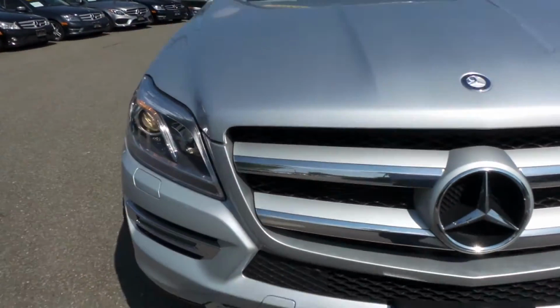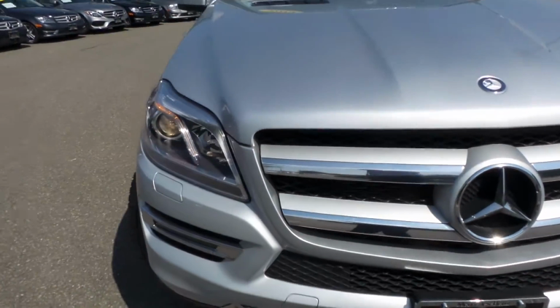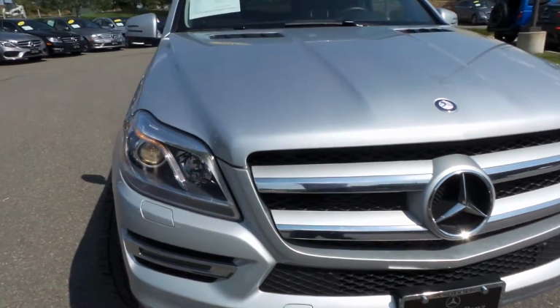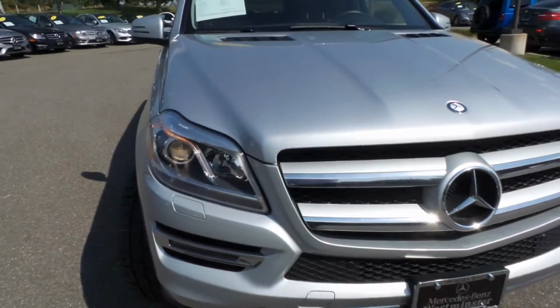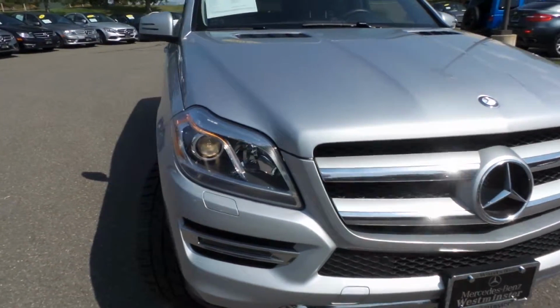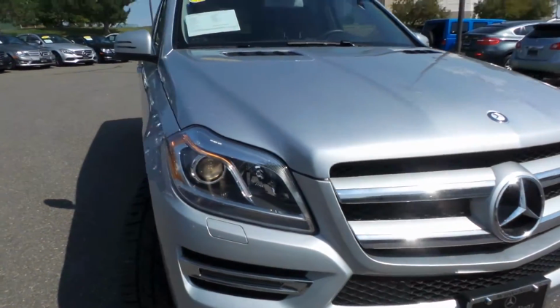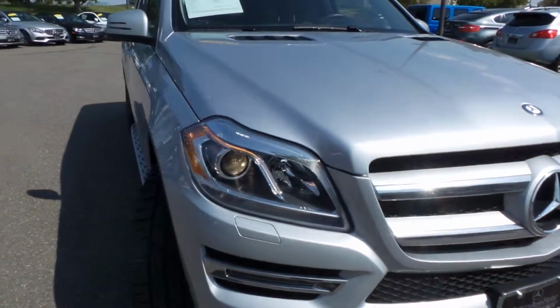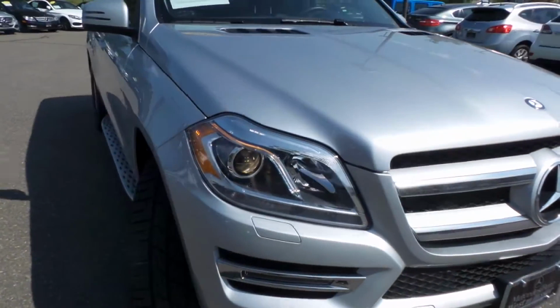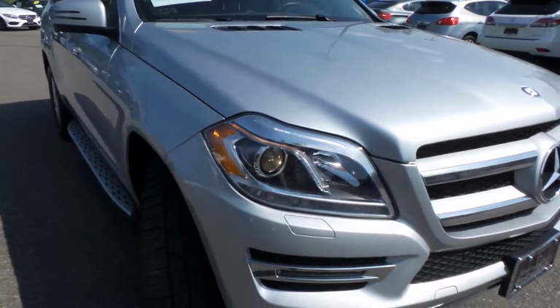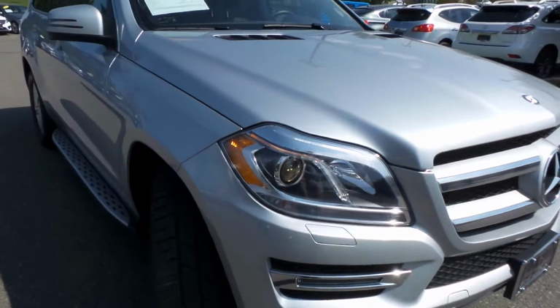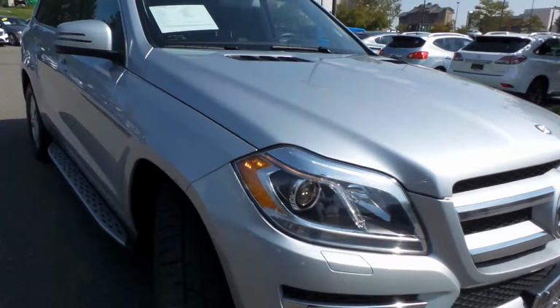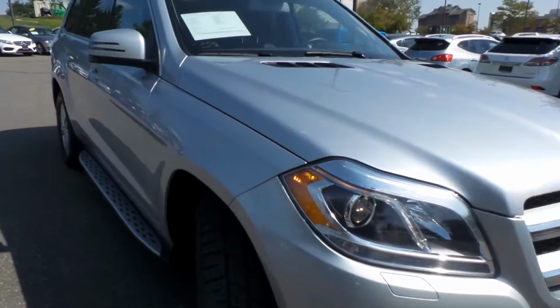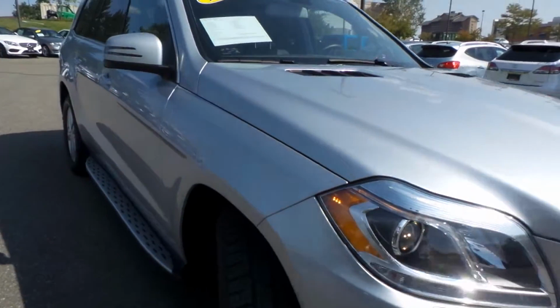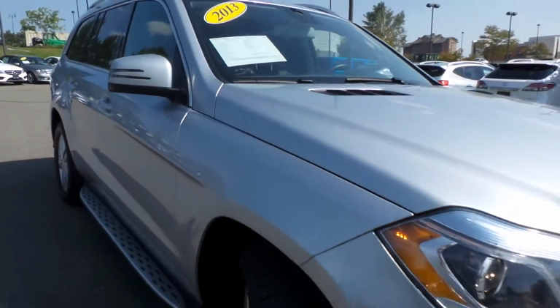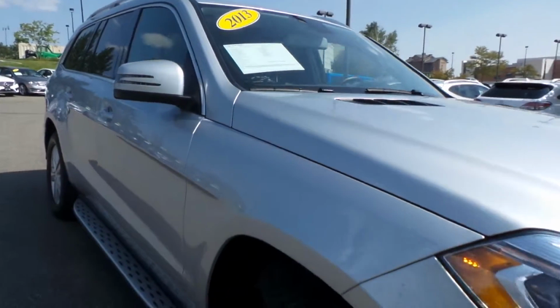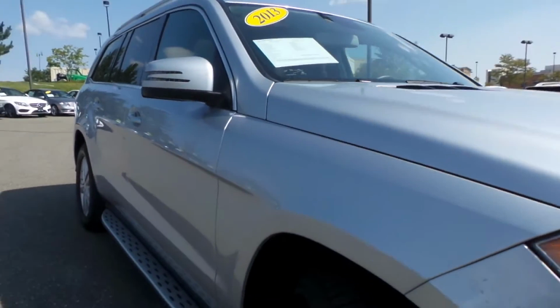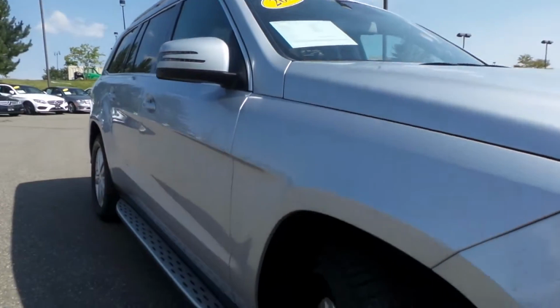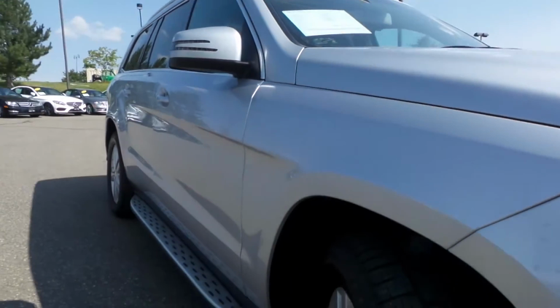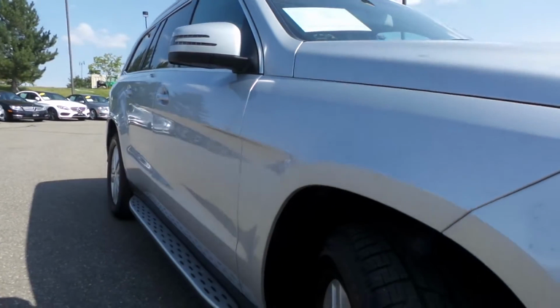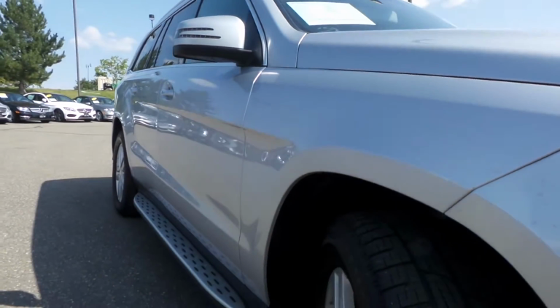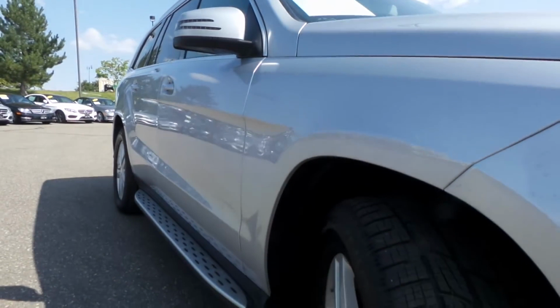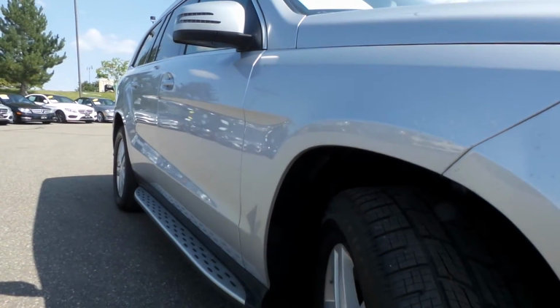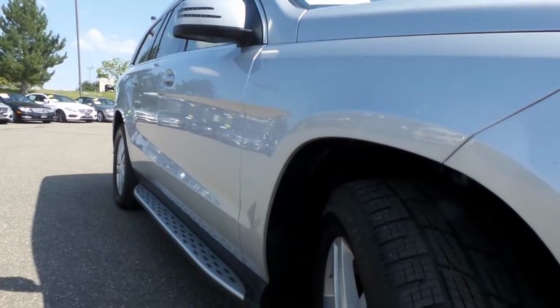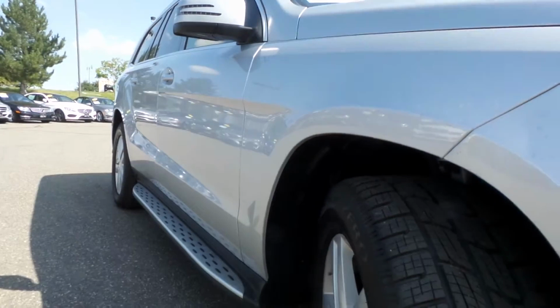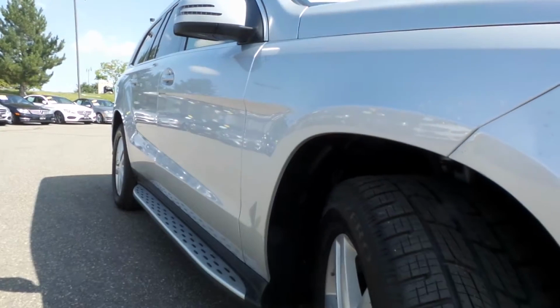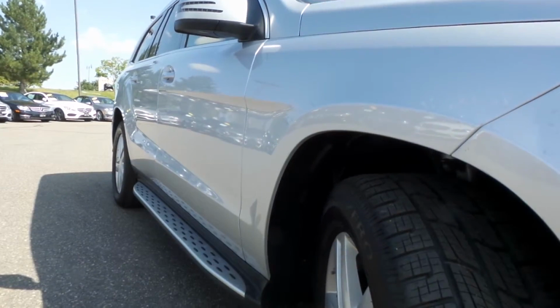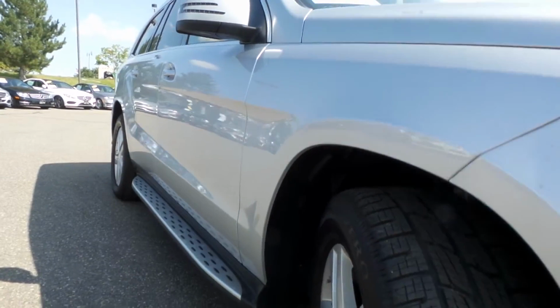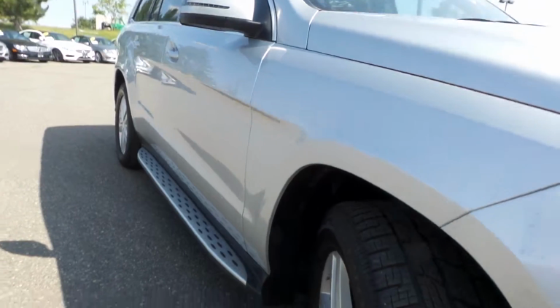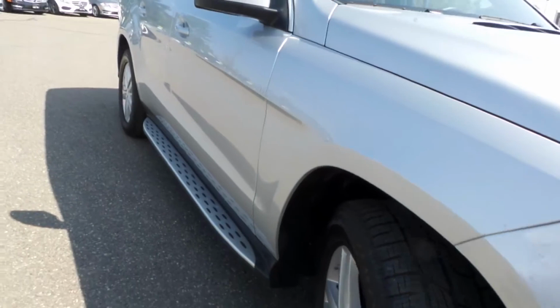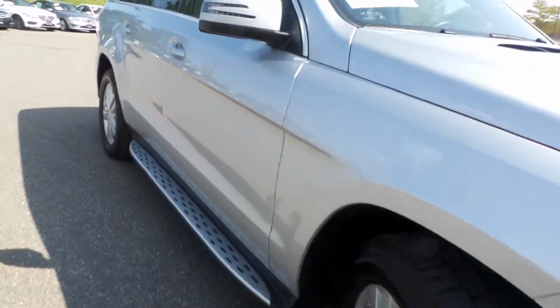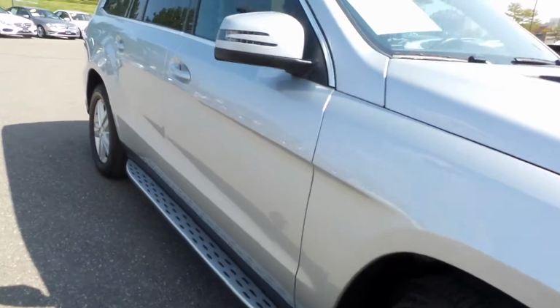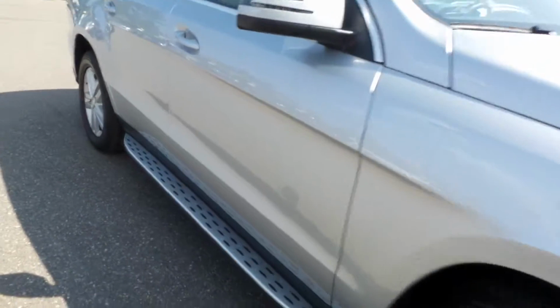I apologize for some of the dirt — we've got a mini hospital coming in next door. Here's a look down the passenger side, pretty nice on there as well.